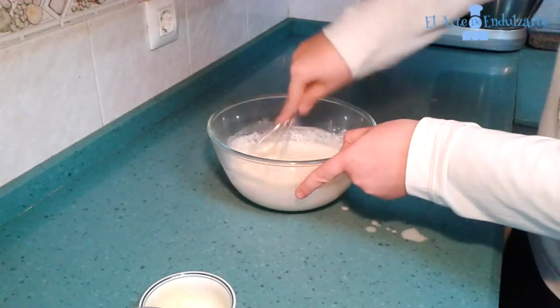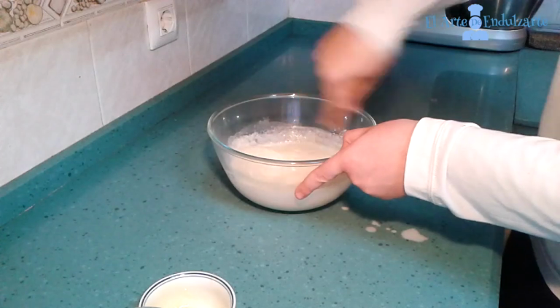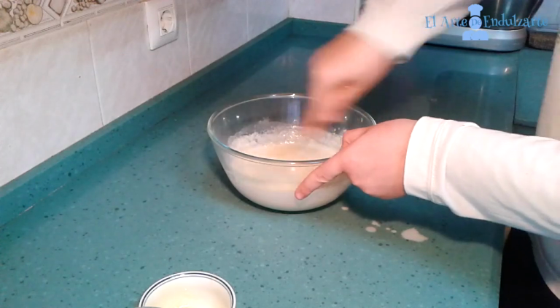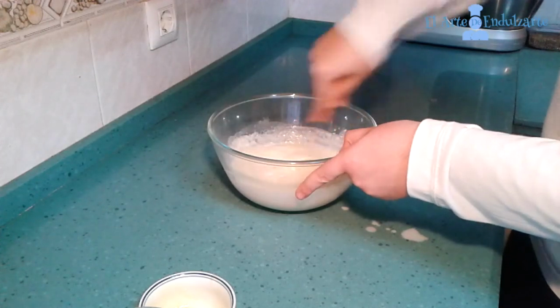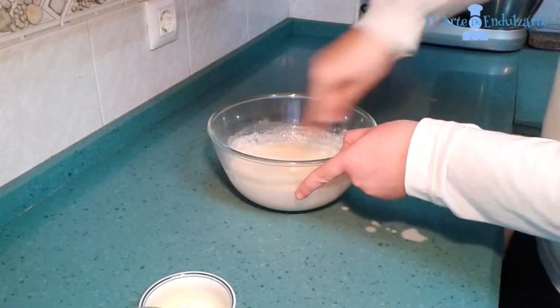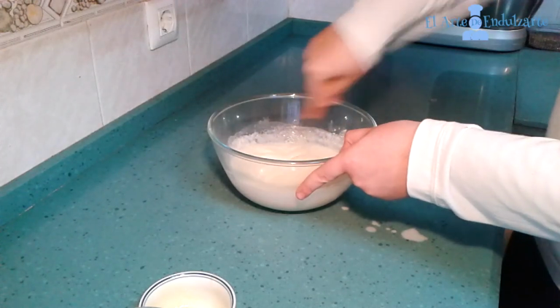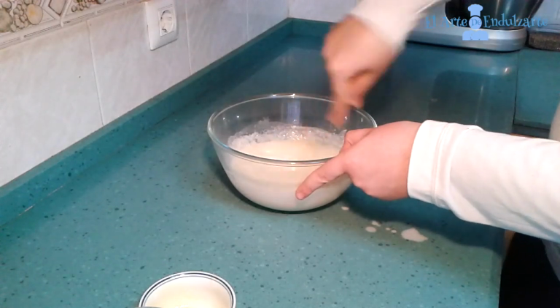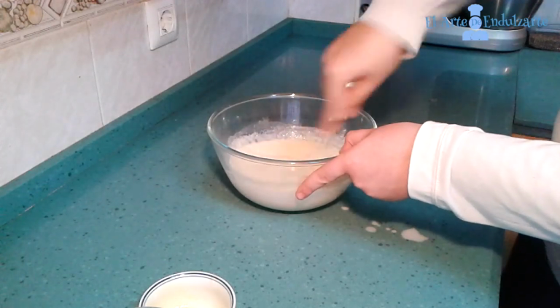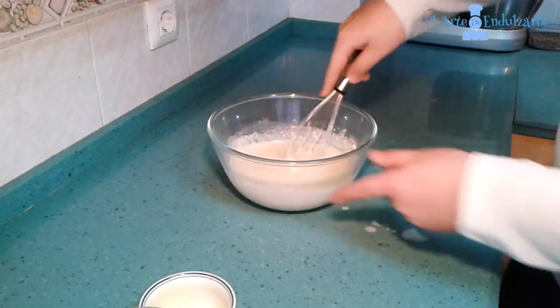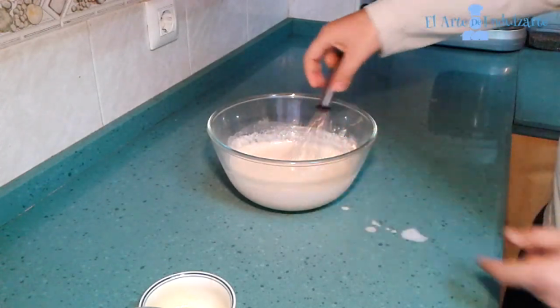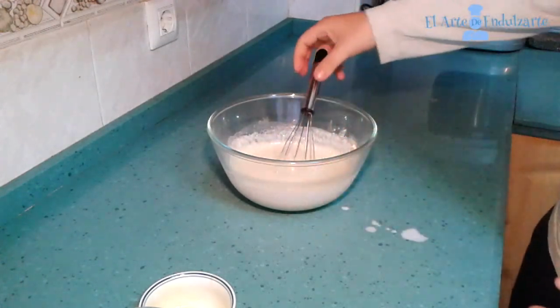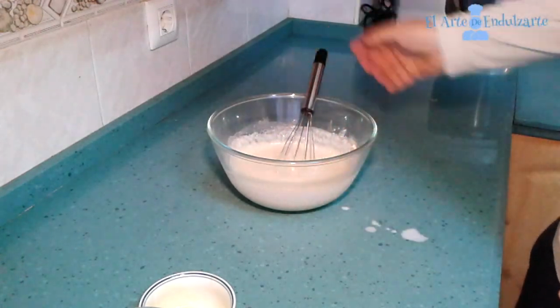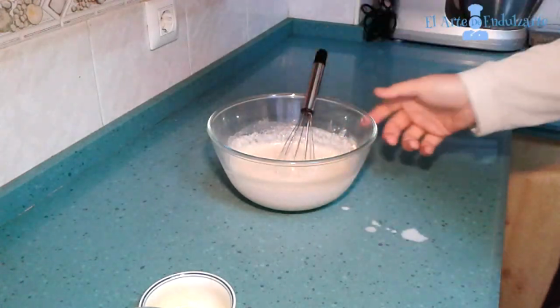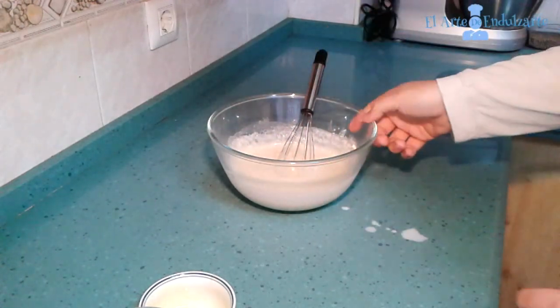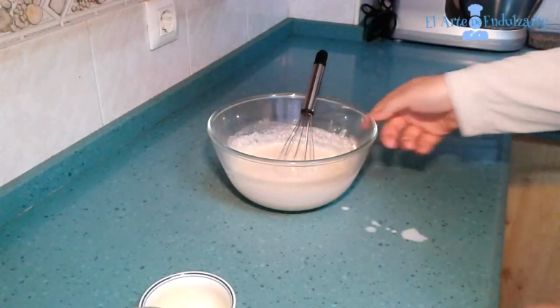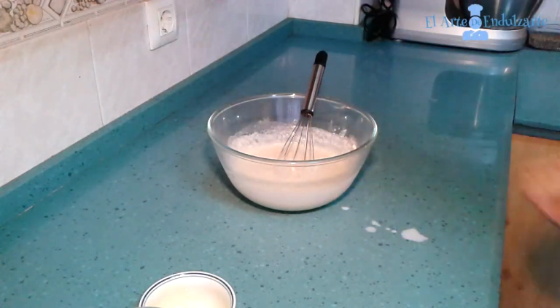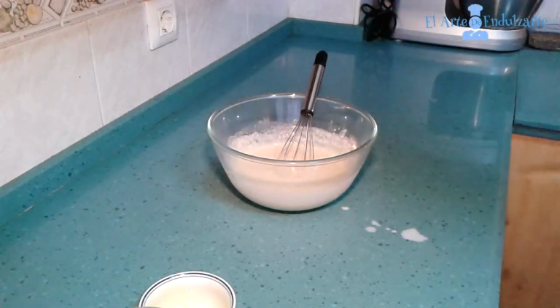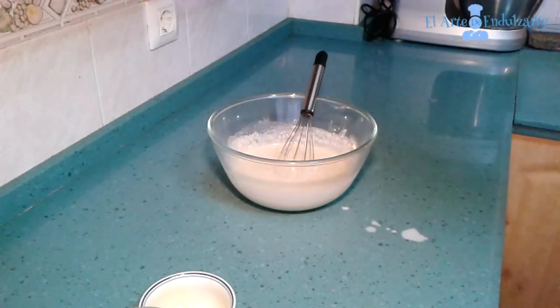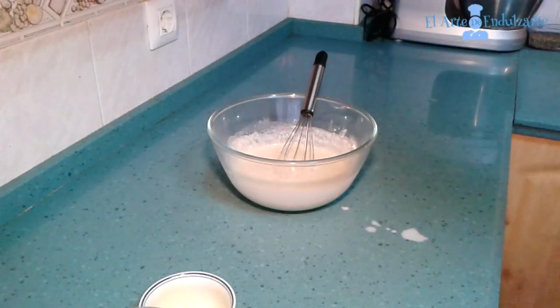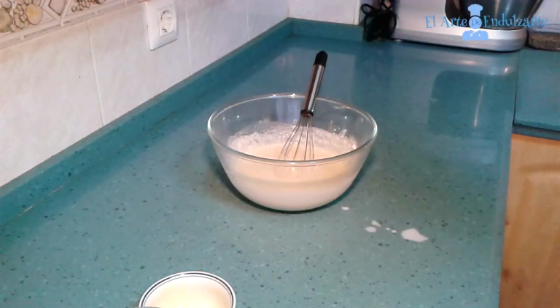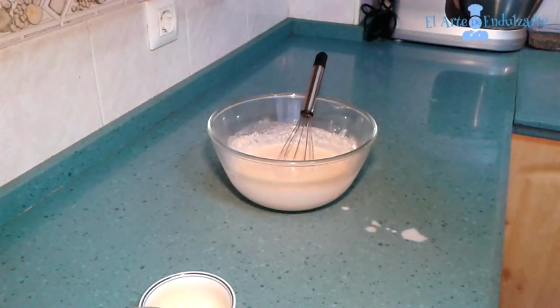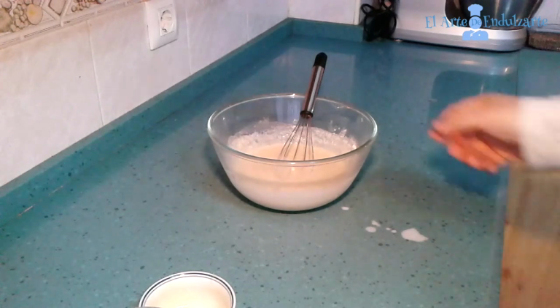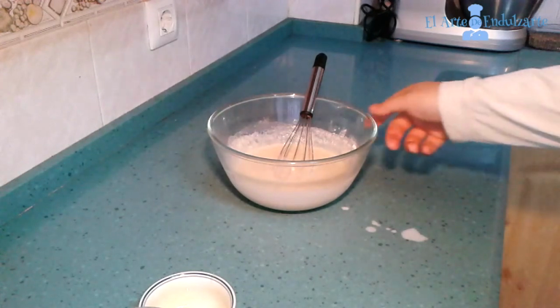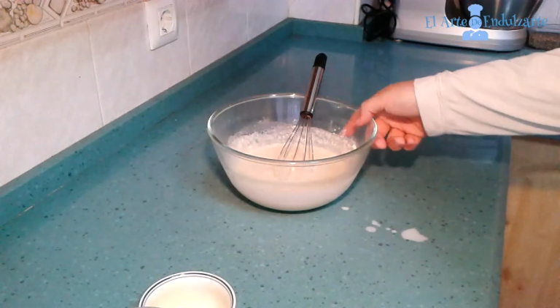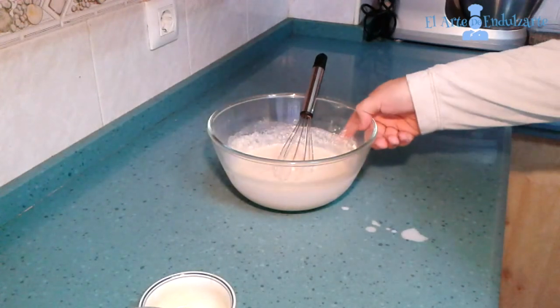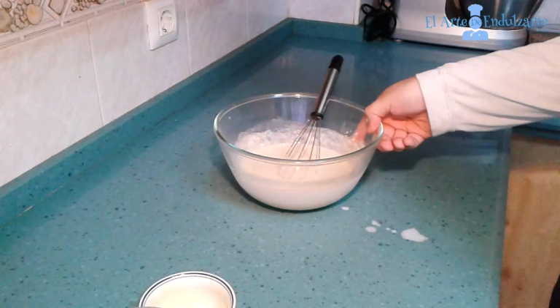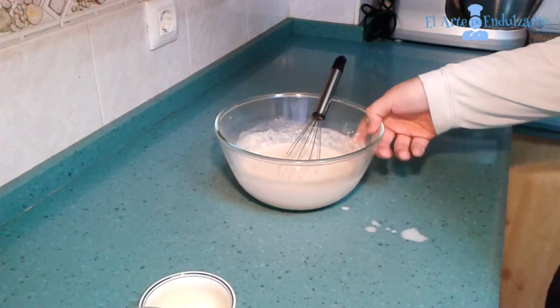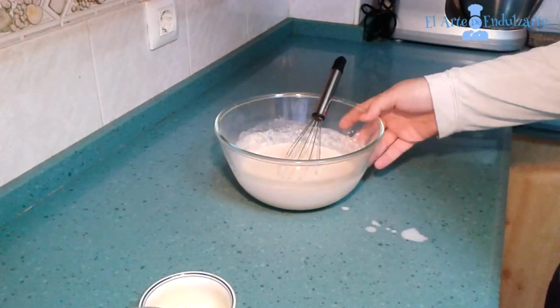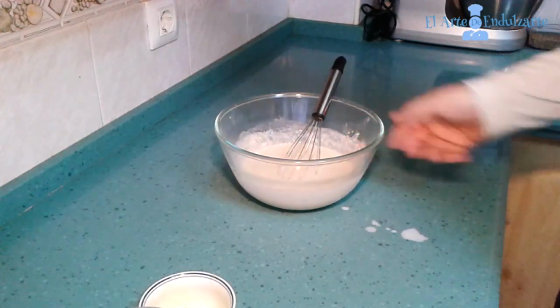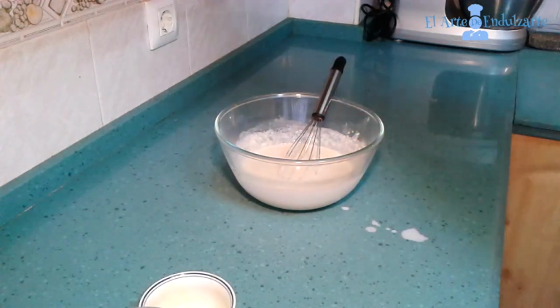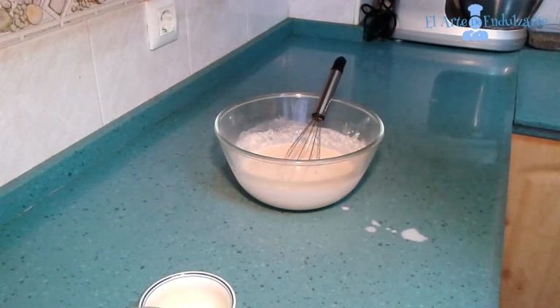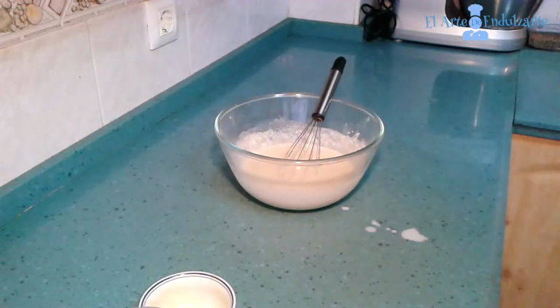And now that all is well mixed, put a plate on the bowl and let it rest for 30 minutes in the fridge.